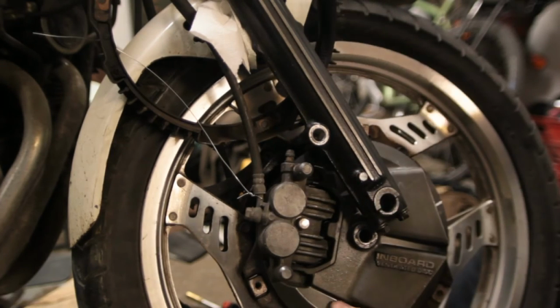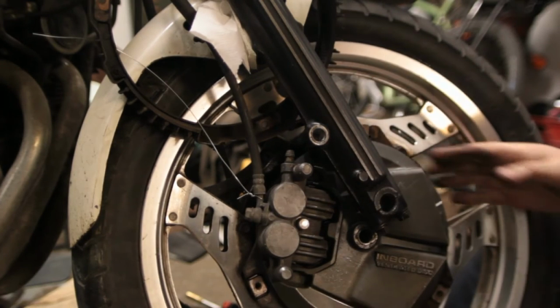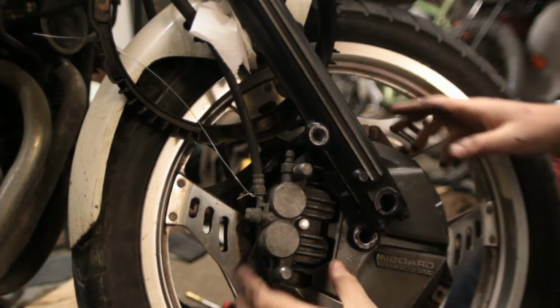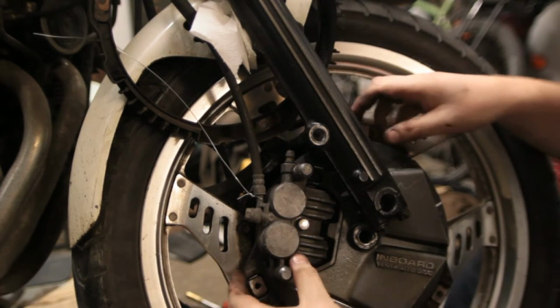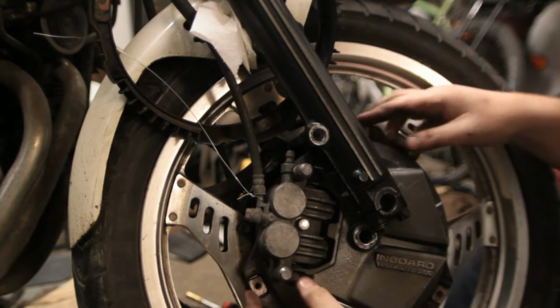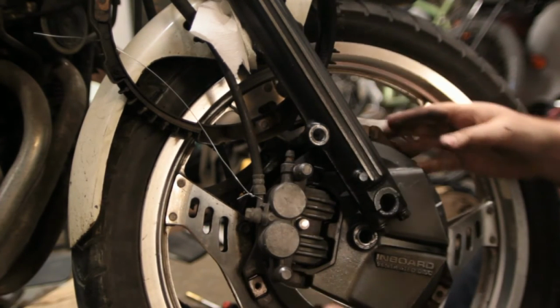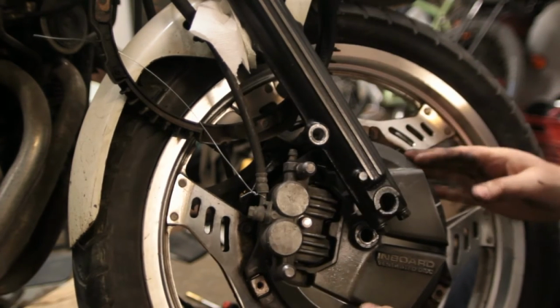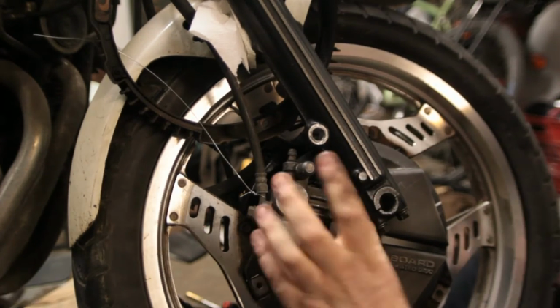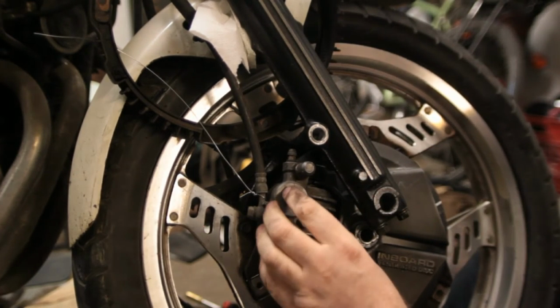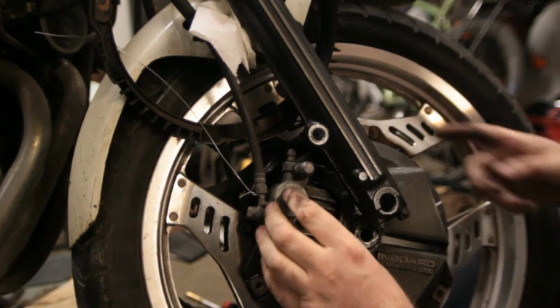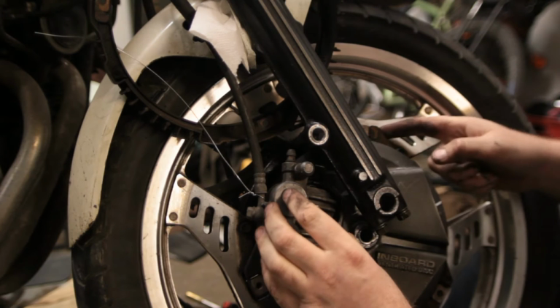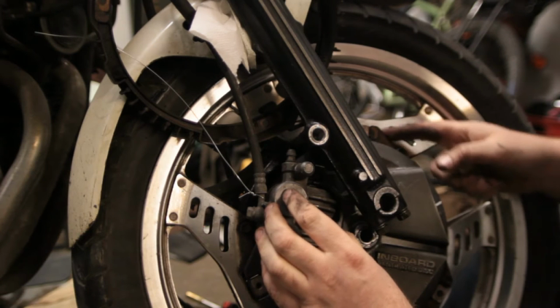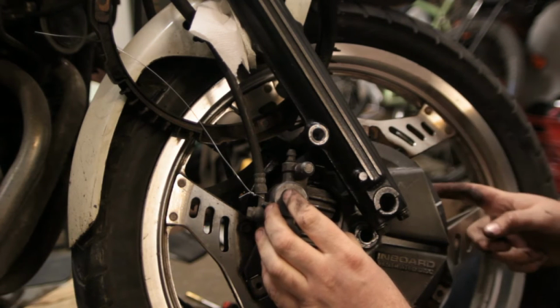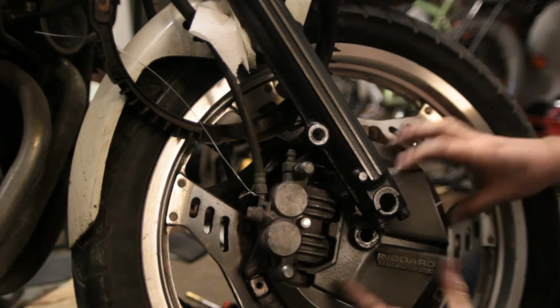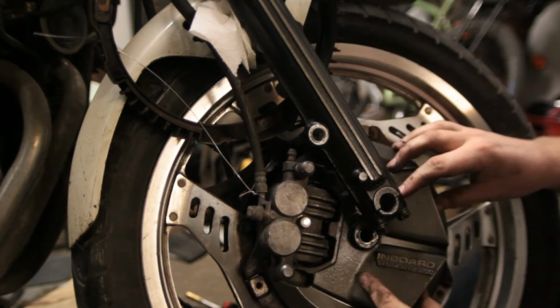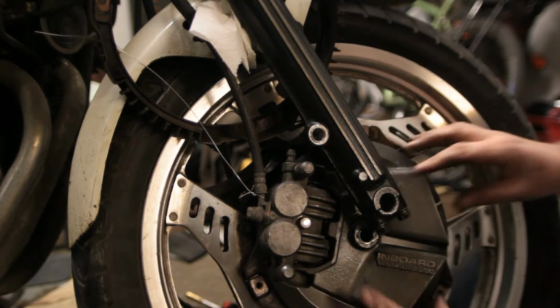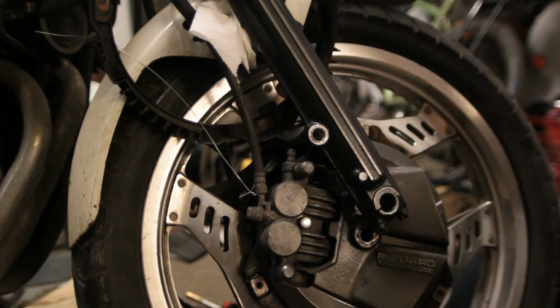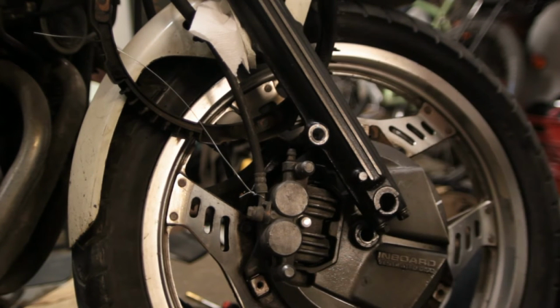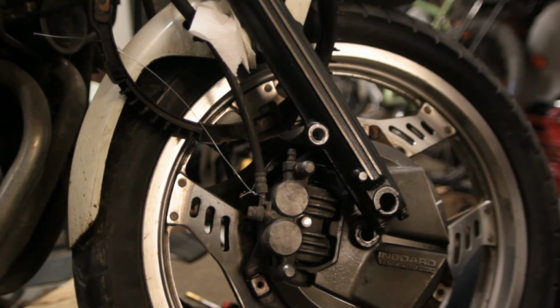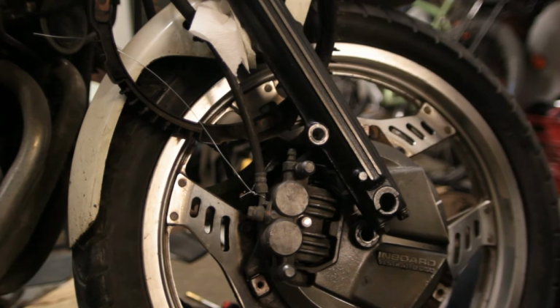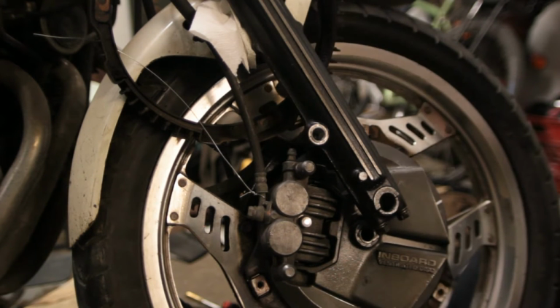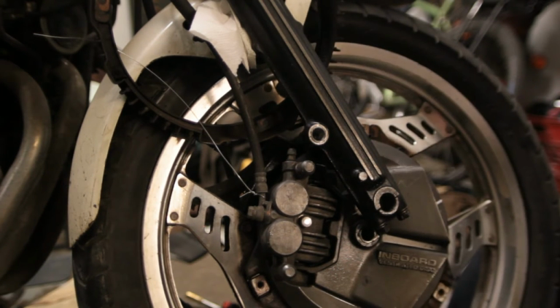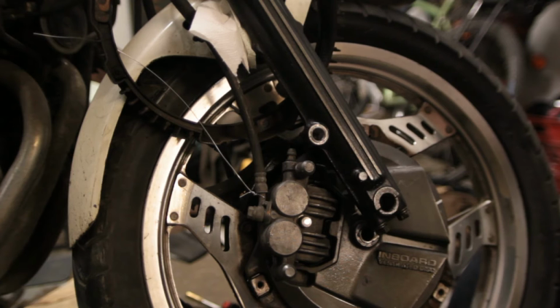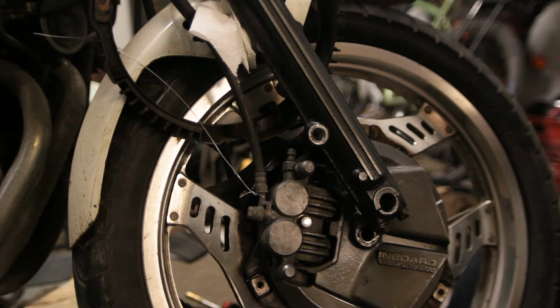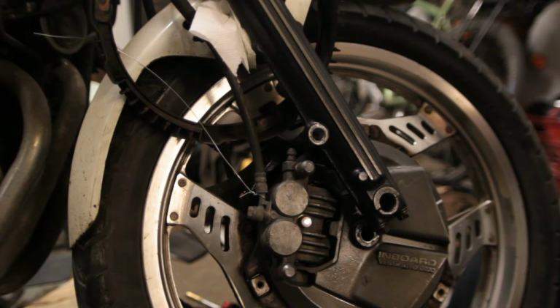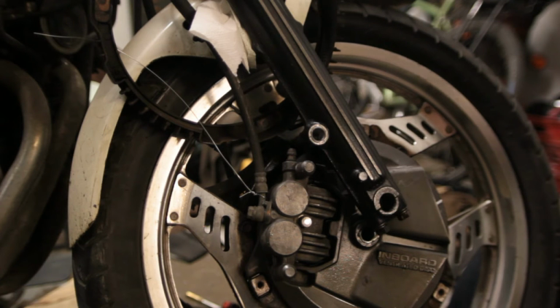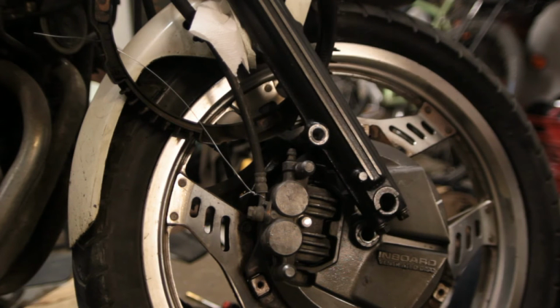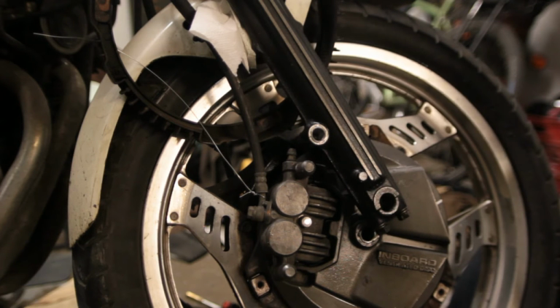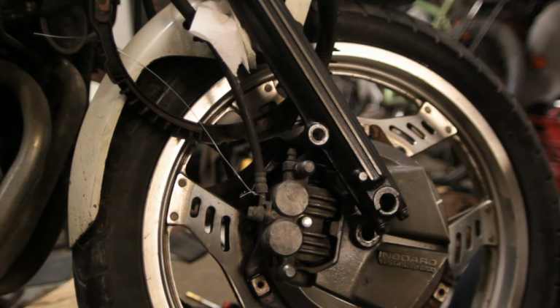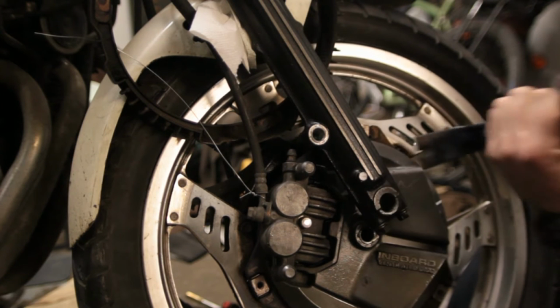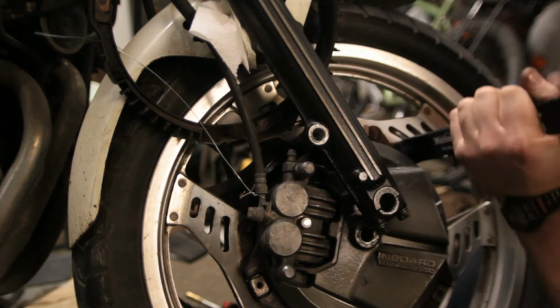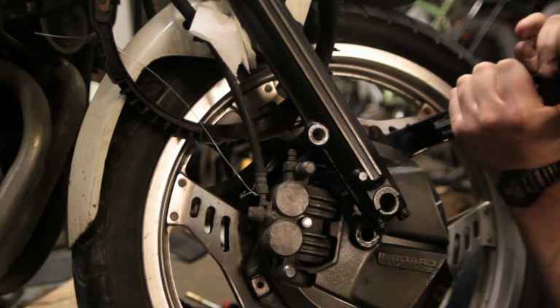Supposedly the caliper, the disc, and the cover all come off in one piece, but apparently it requires a bit of persuasion. We'll see.